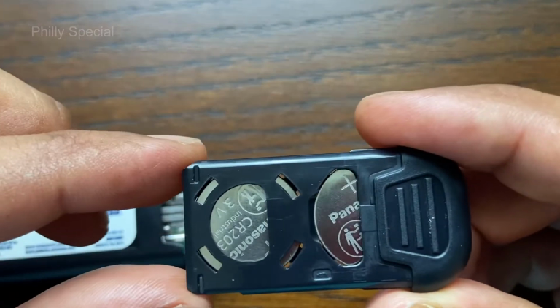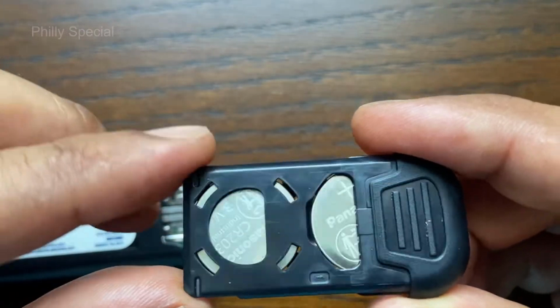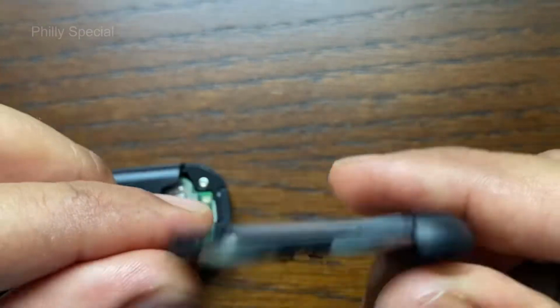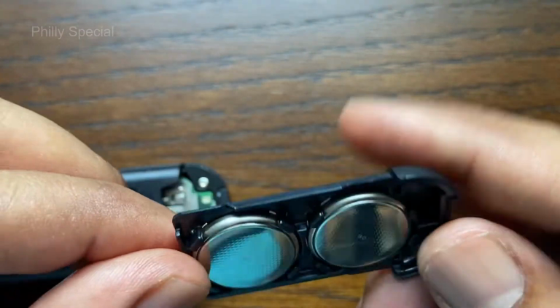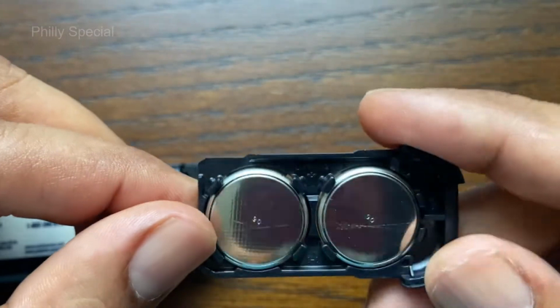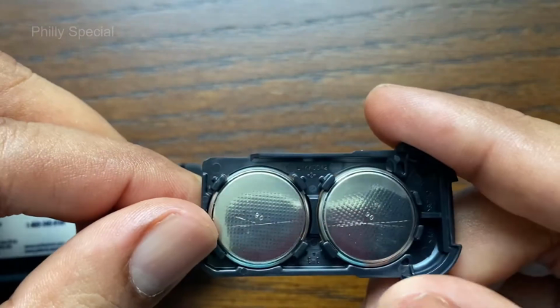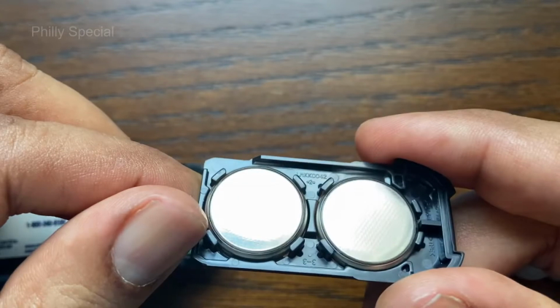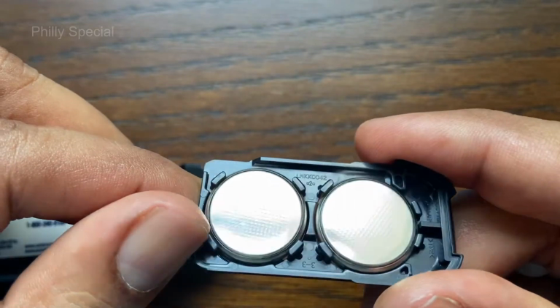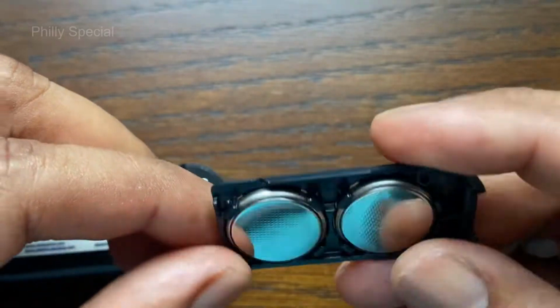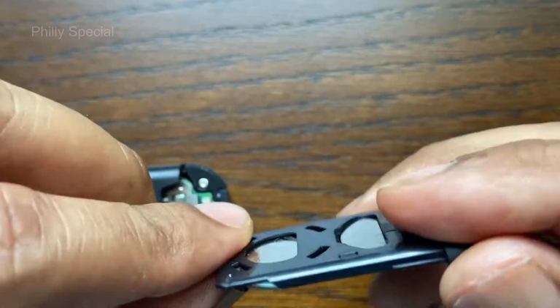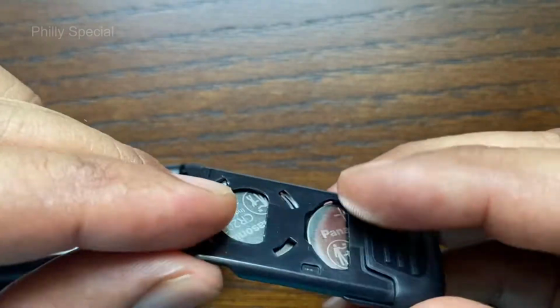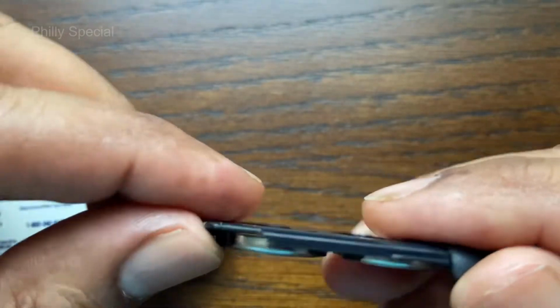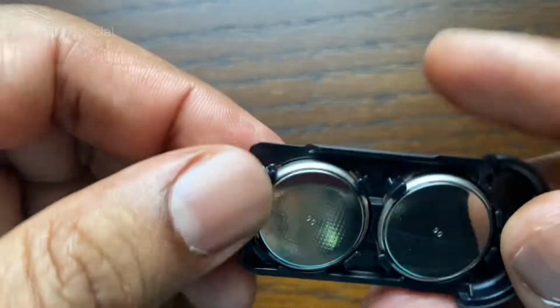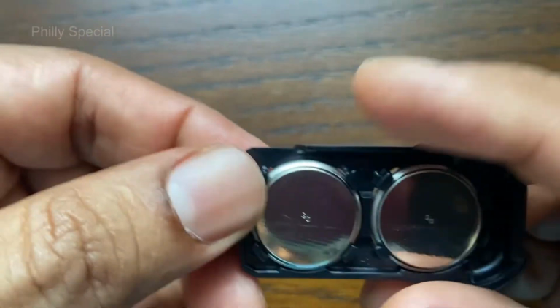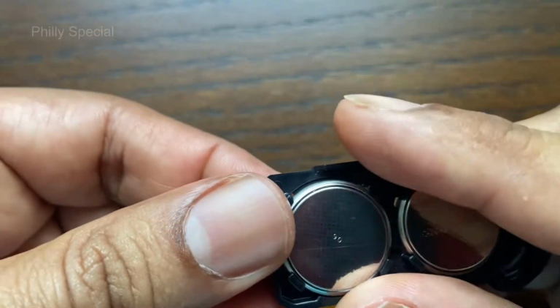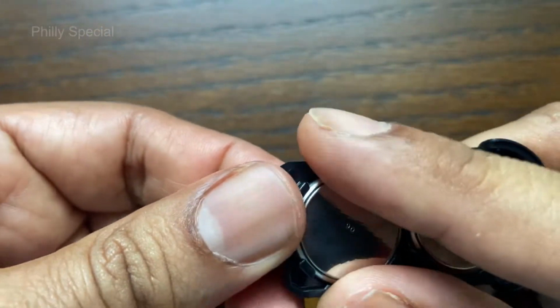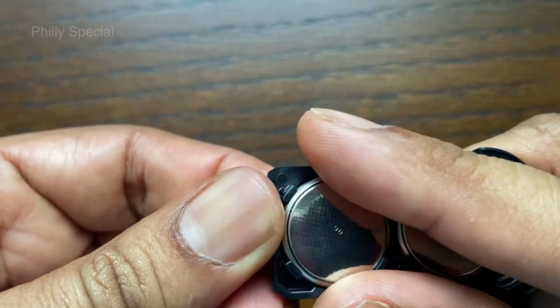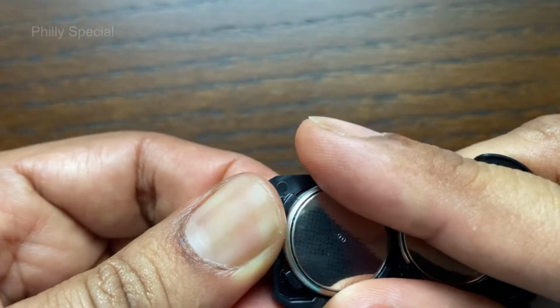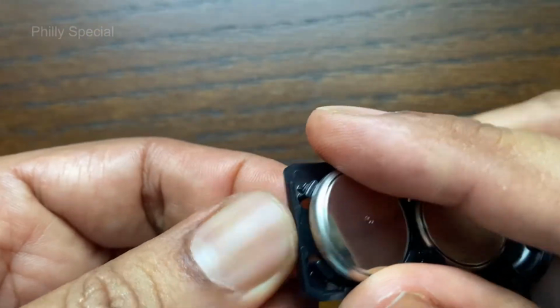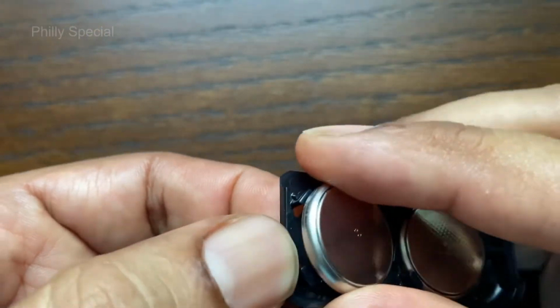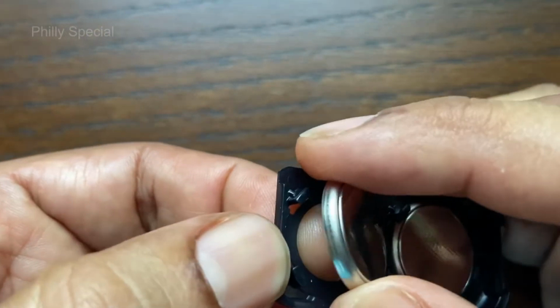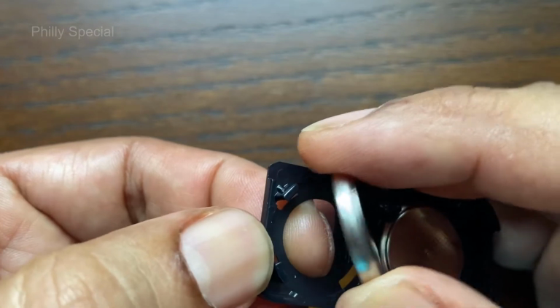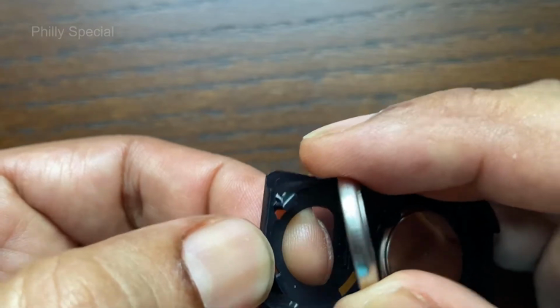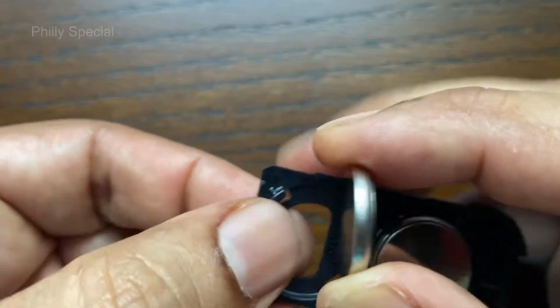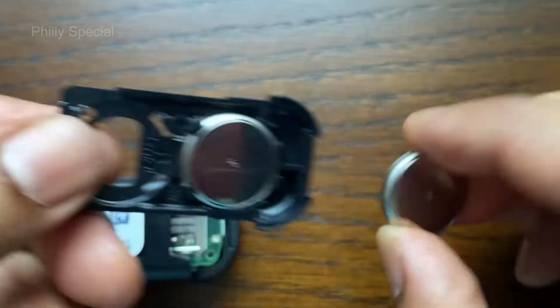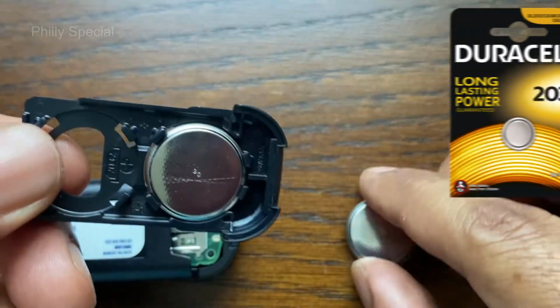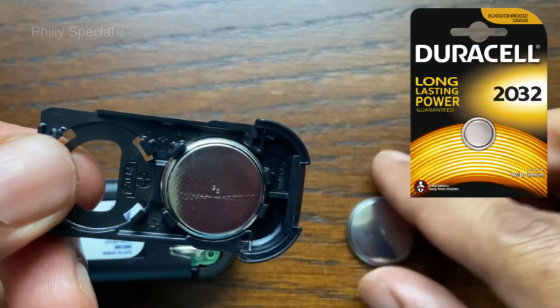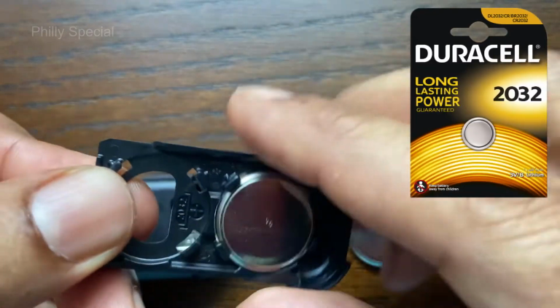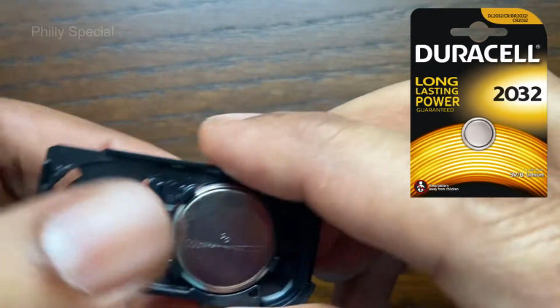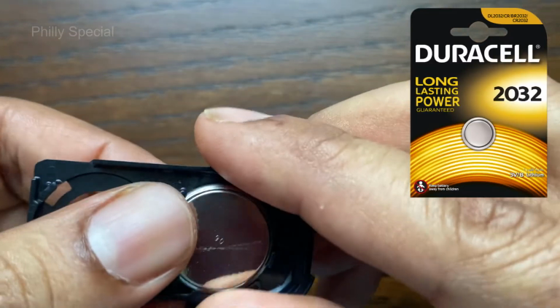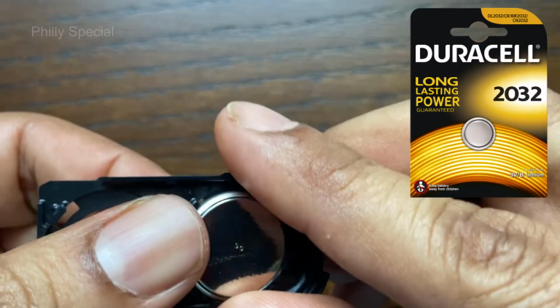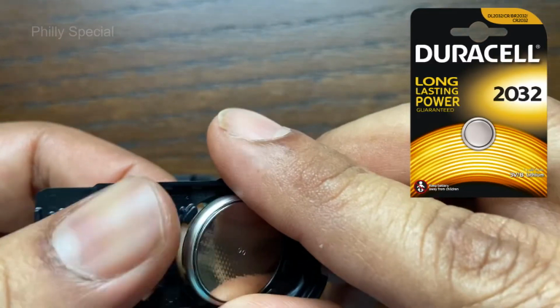The batteries can be removed by pushing them through the openings in the battery holder. Remove both of the old batteries and replace them with two 3V CR2032 or DL2032 coin cell batteries.